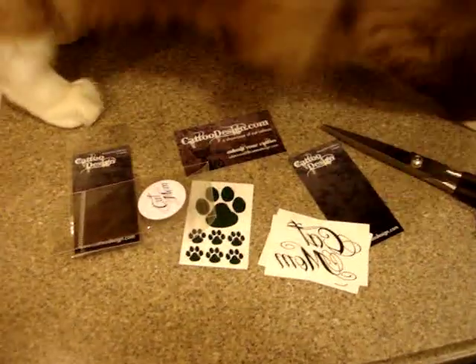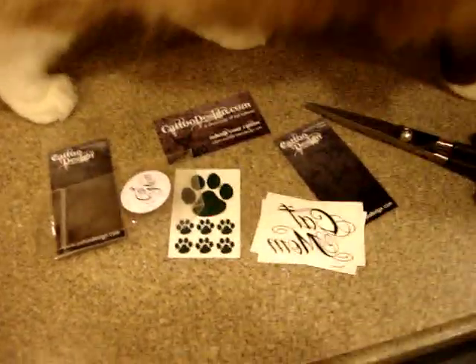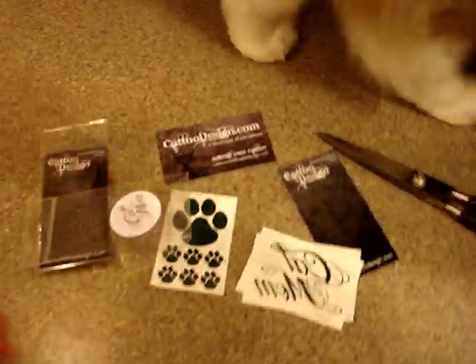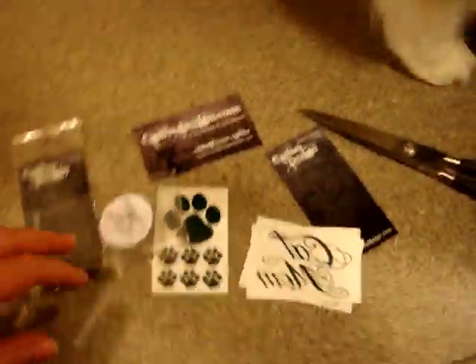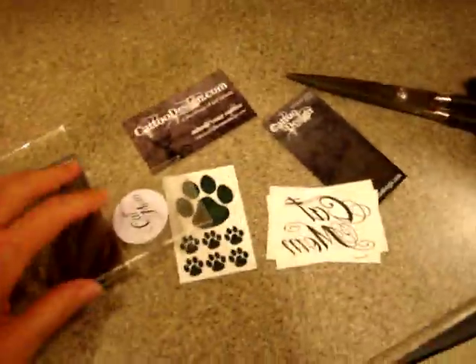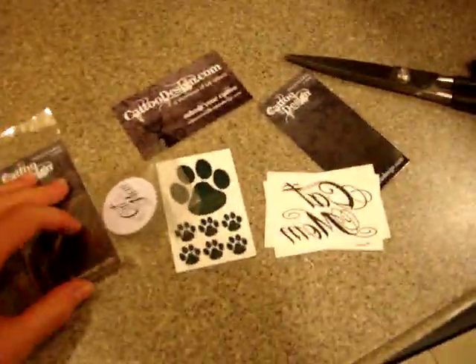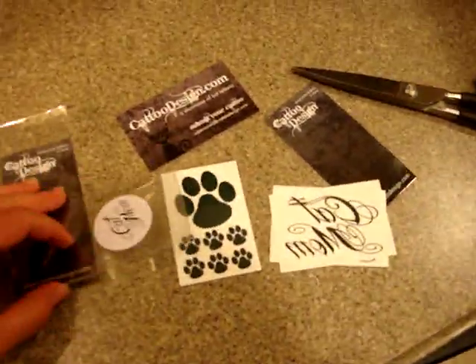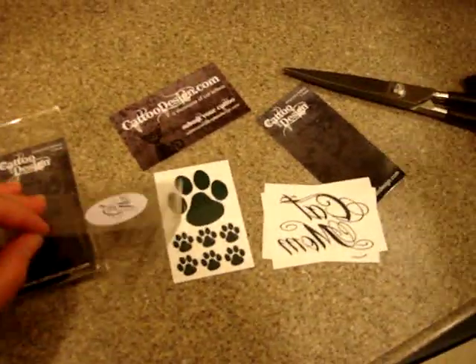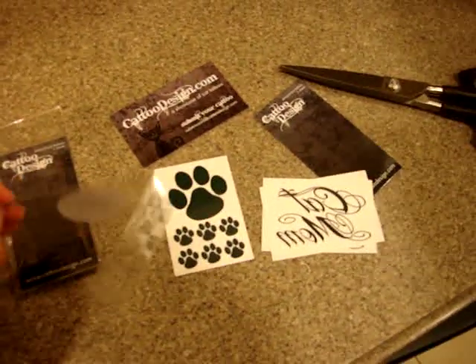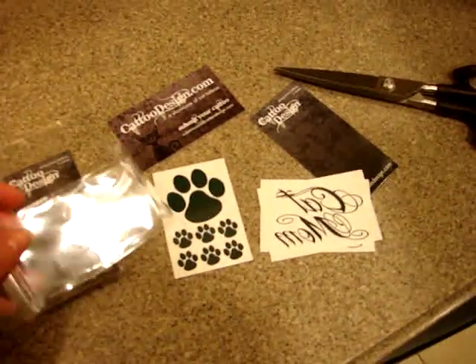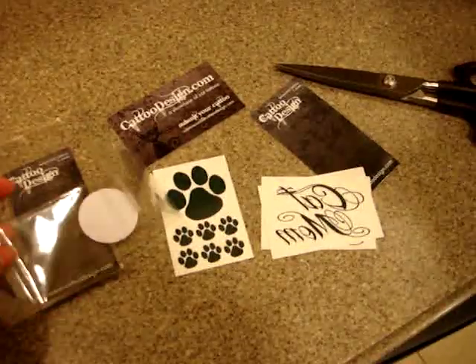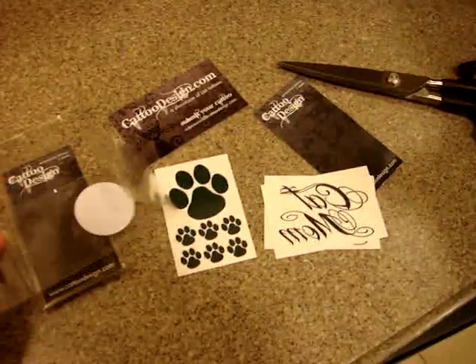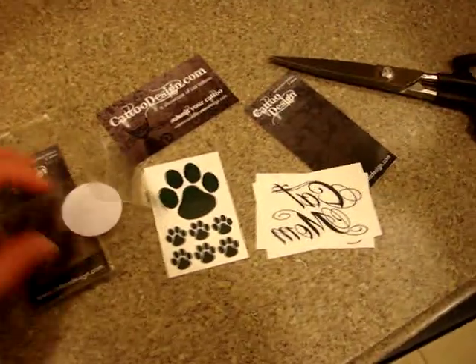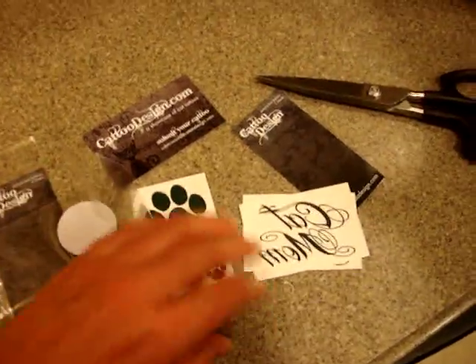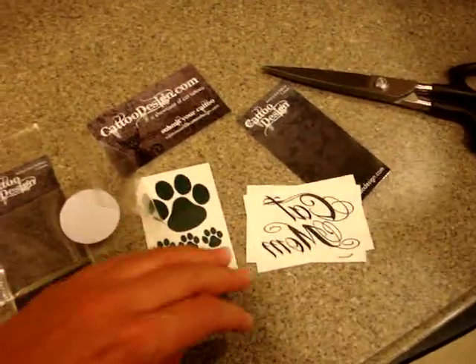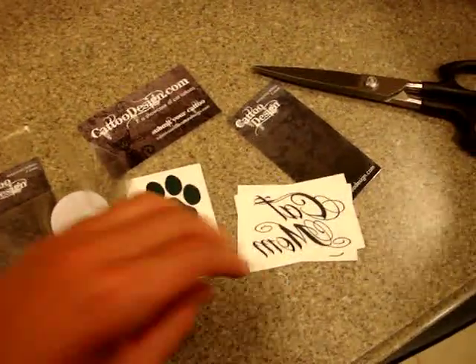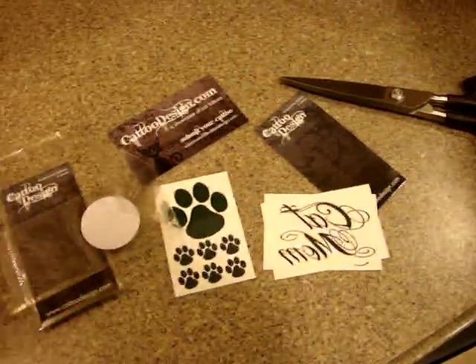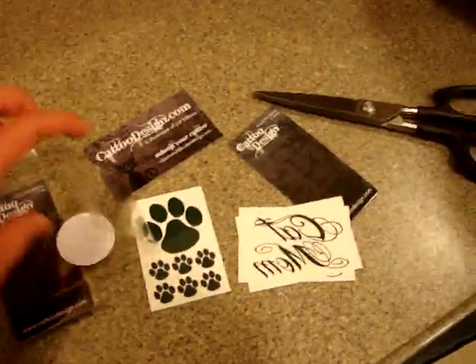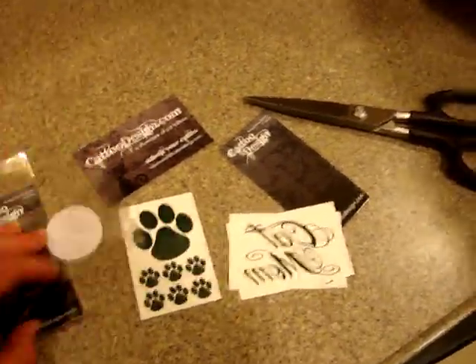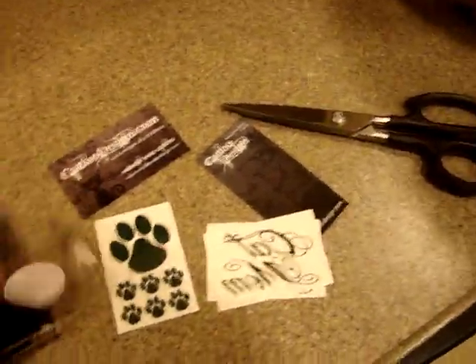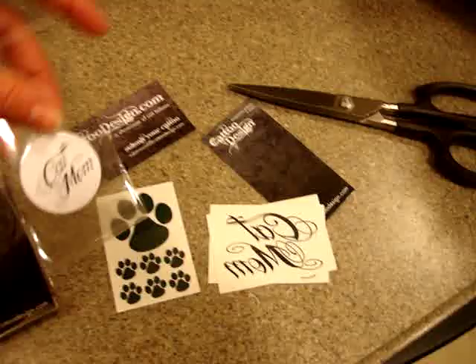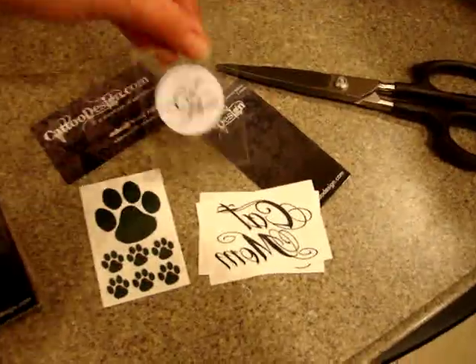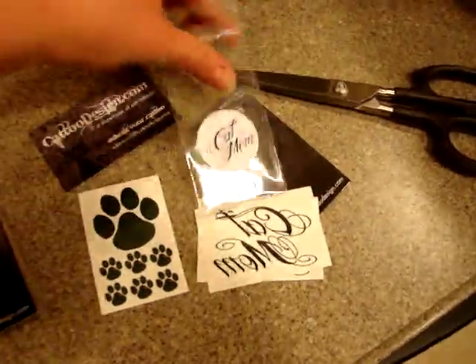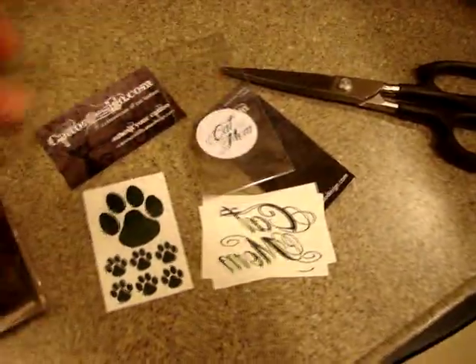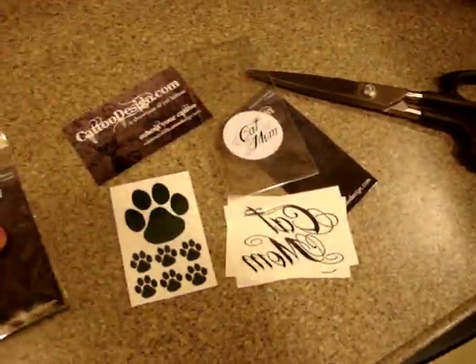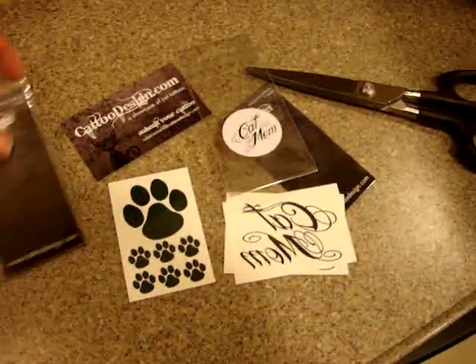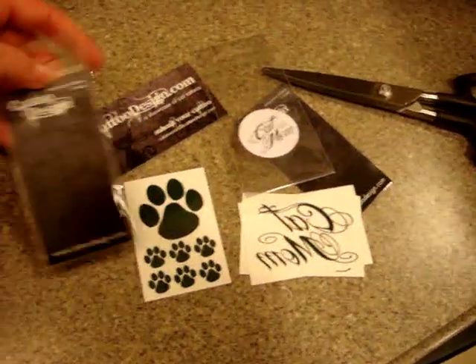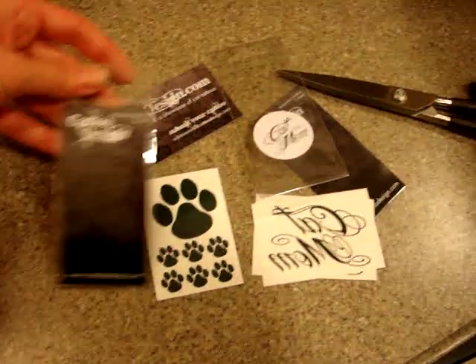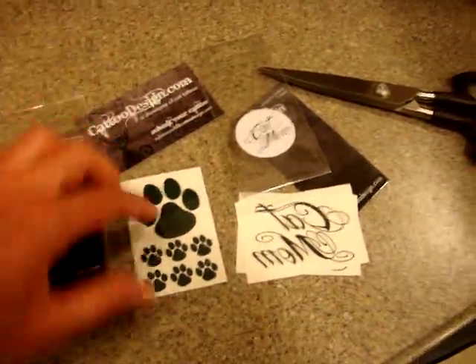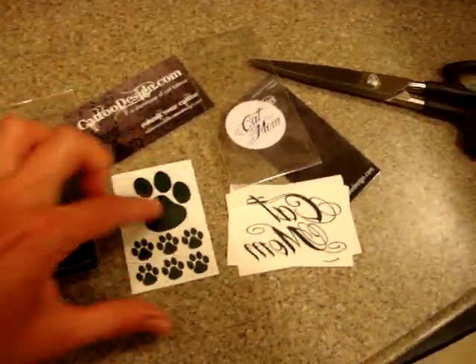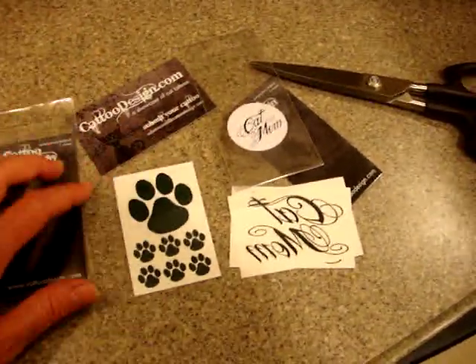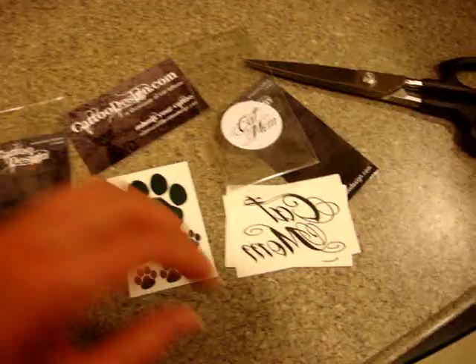We got these cat tattoos from kattodesign.com — they're temporary tattoos. We were sent one that says 'cat mom' and one that's just a paw print.